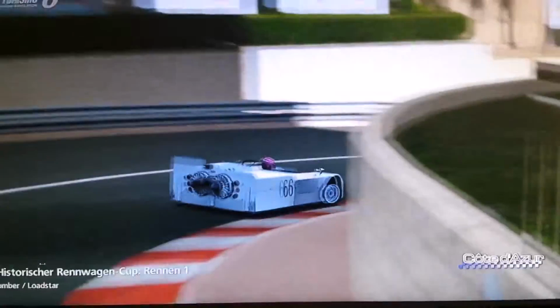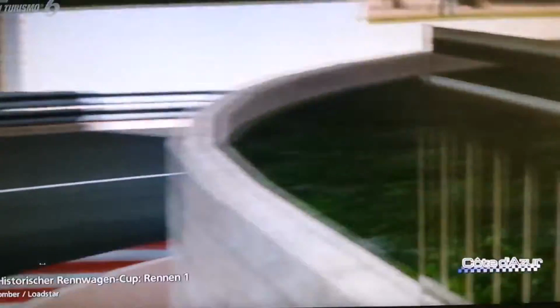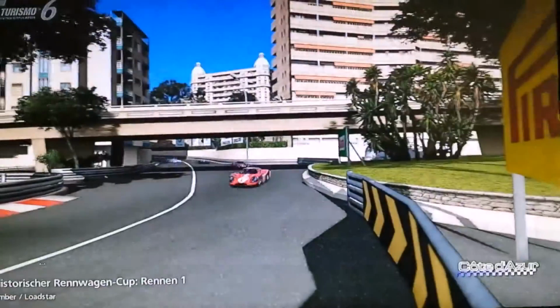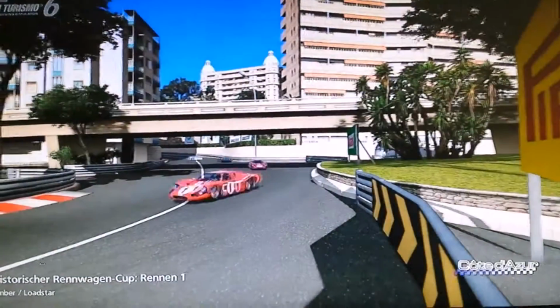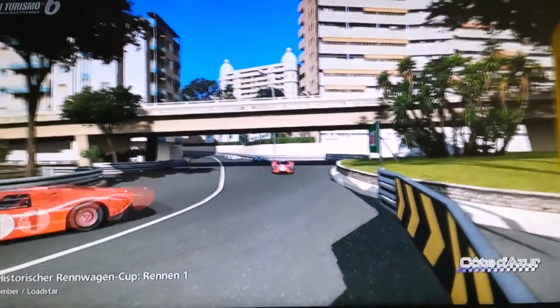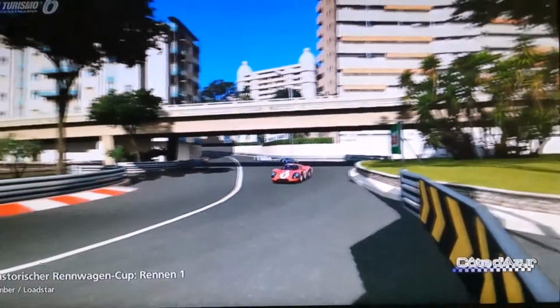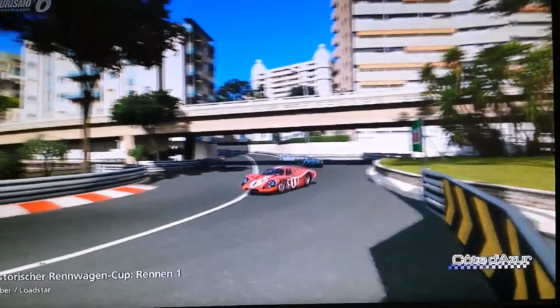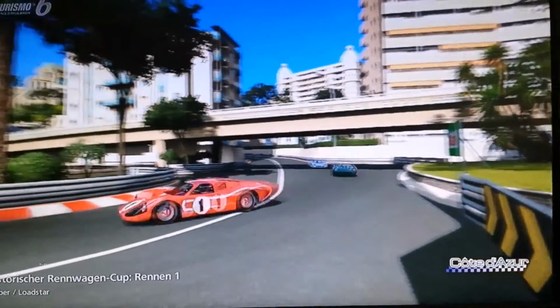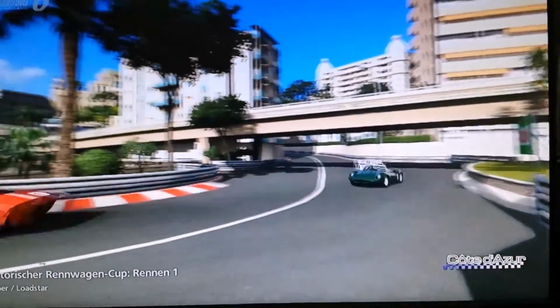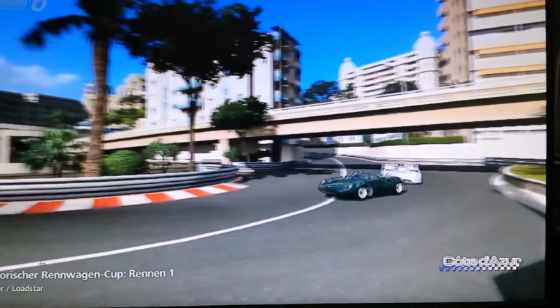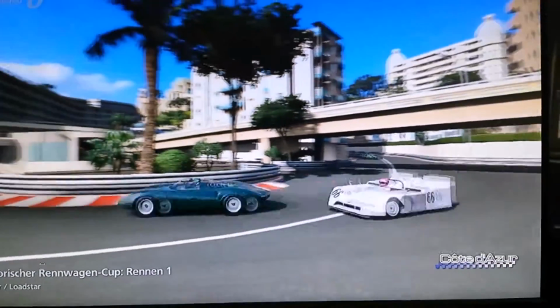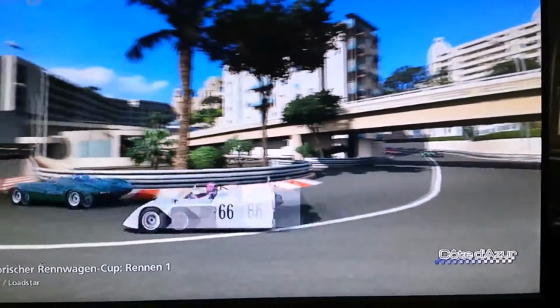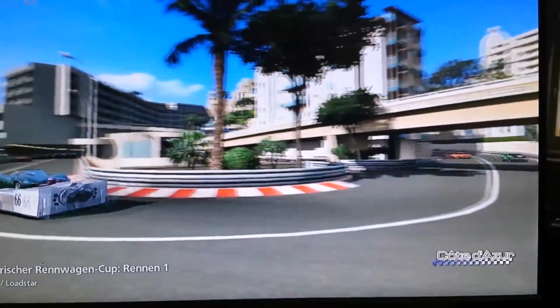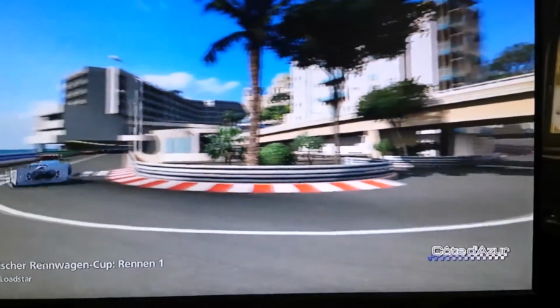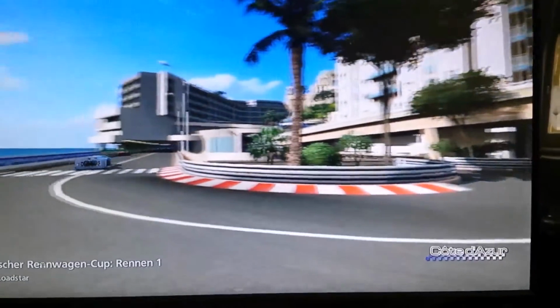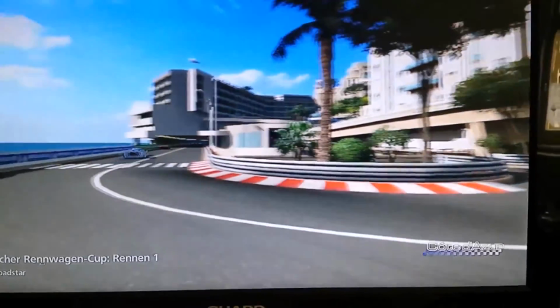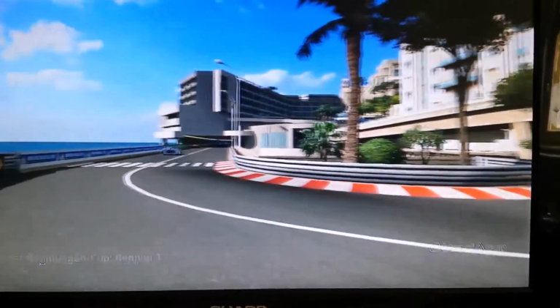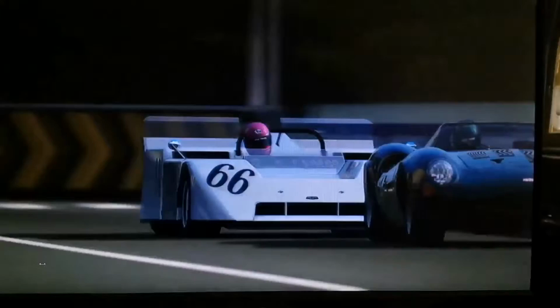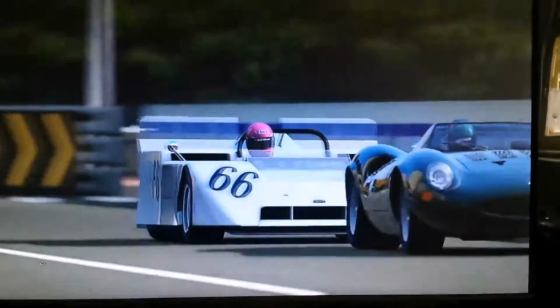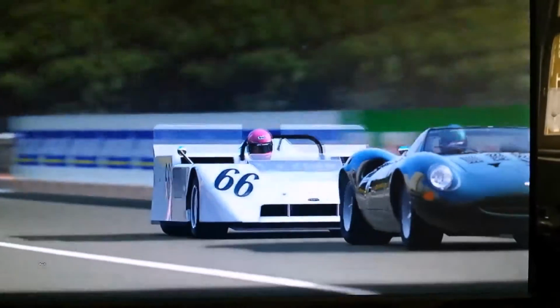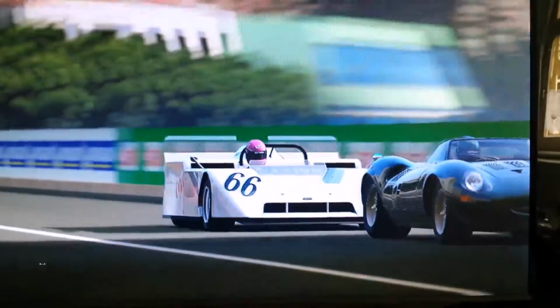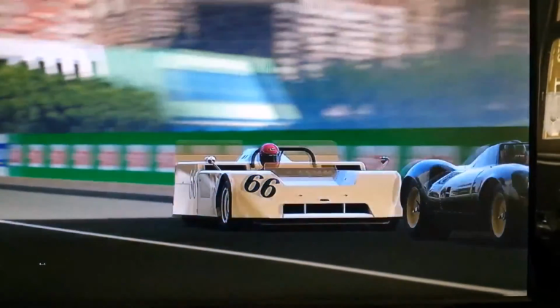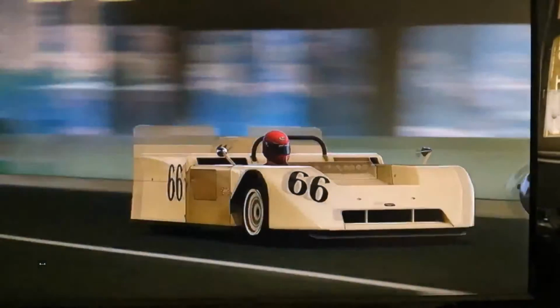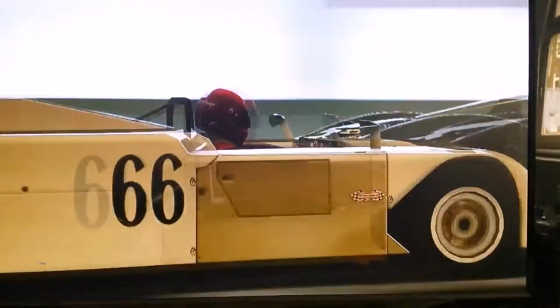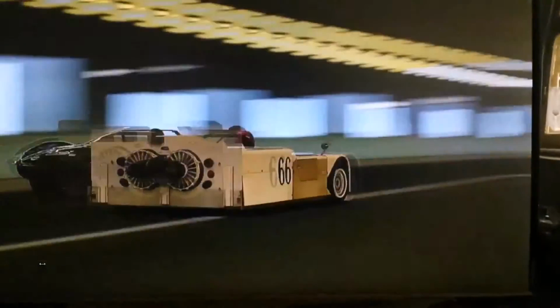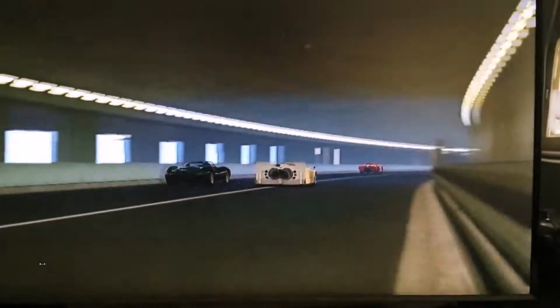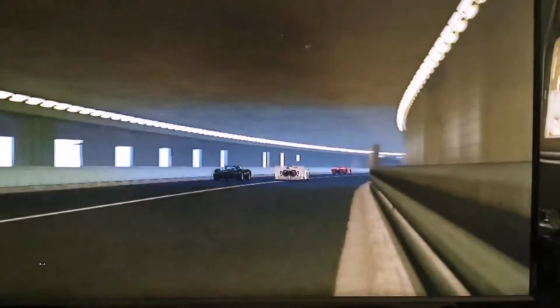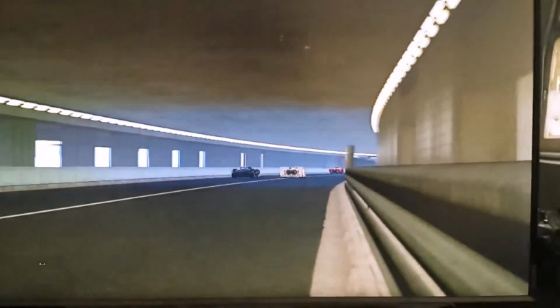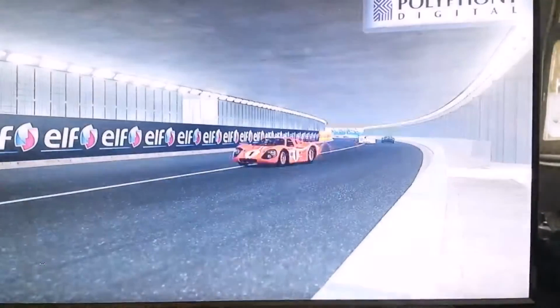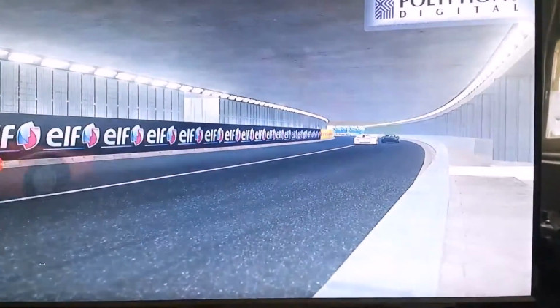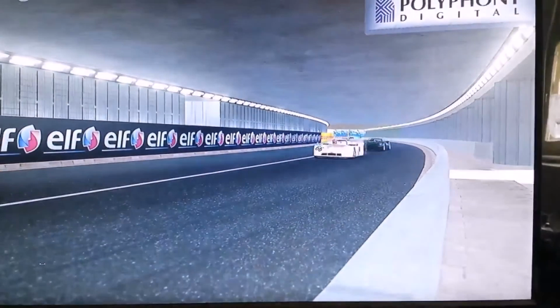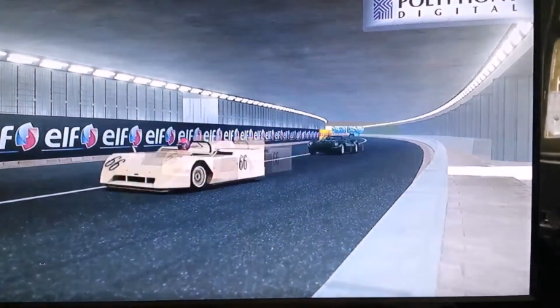Jetzt kommen wir in einen wunderbaren Tunnel gleich rein, wo wir gleich die schönen Yachten da draußen sehen werden. Auch wenn wir rausfahren. So sieht der Wagen aus von außen.